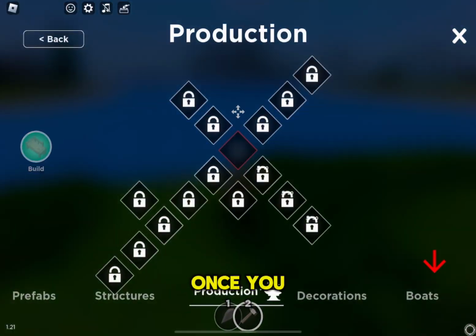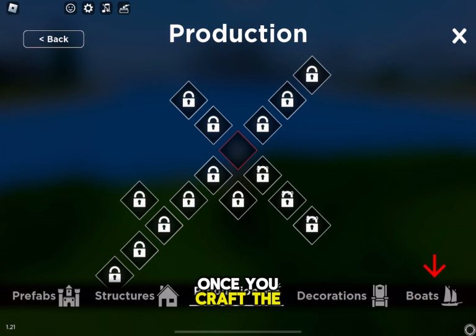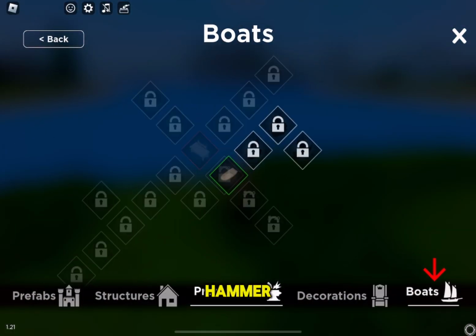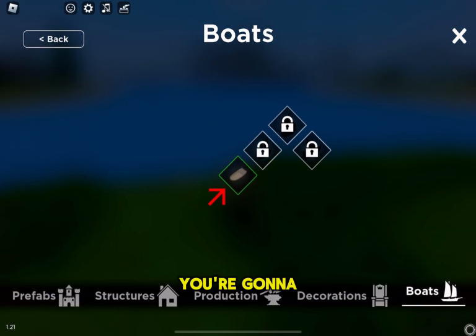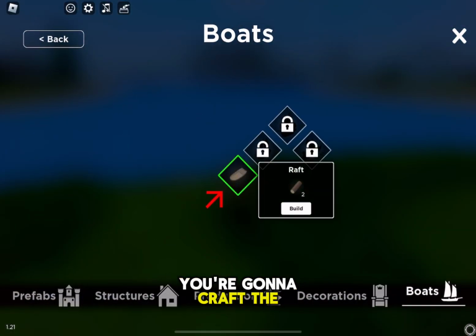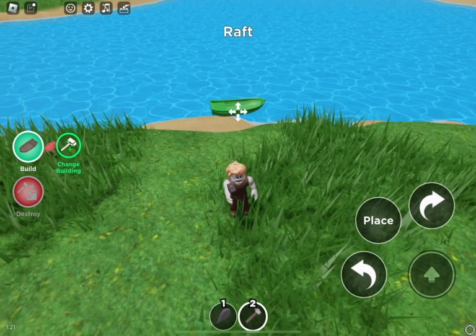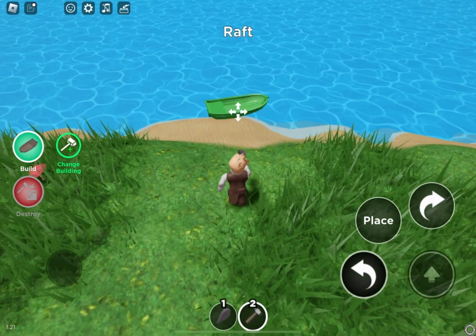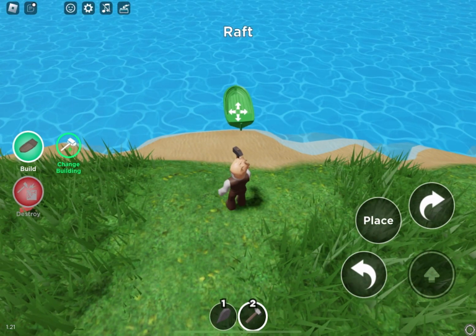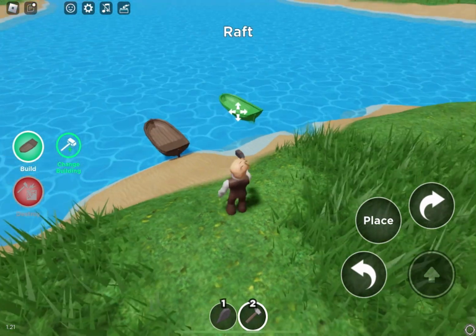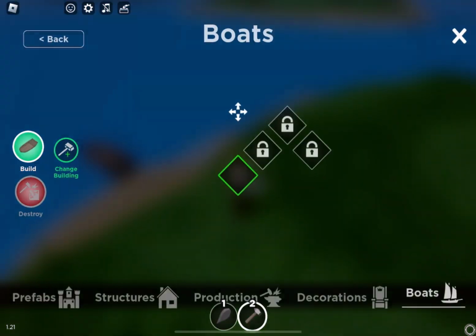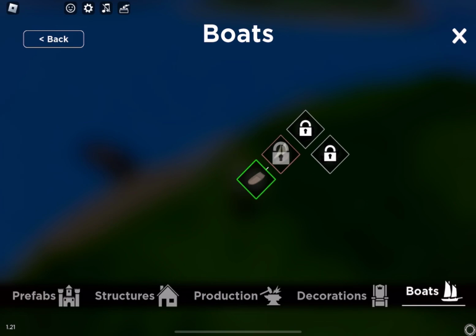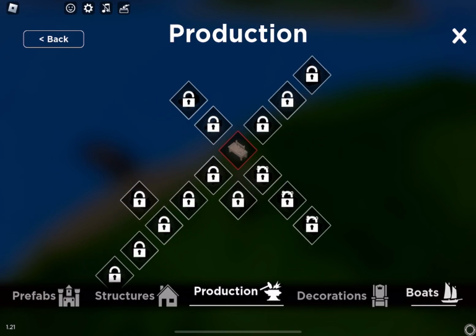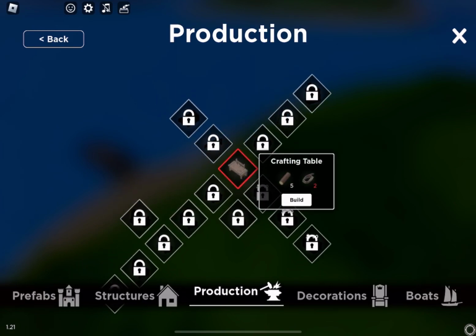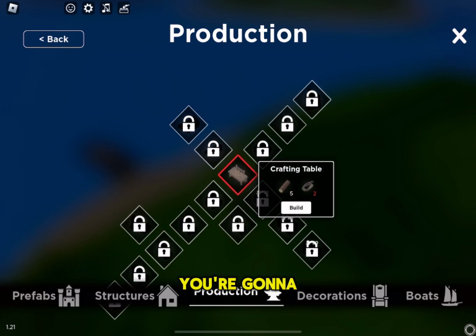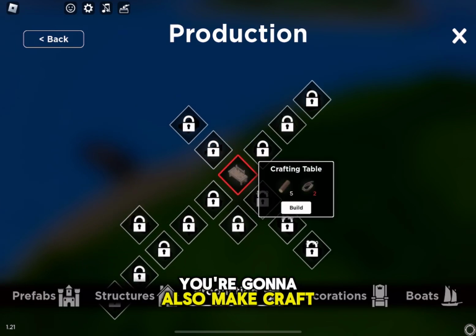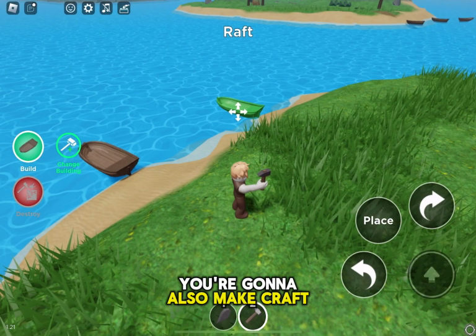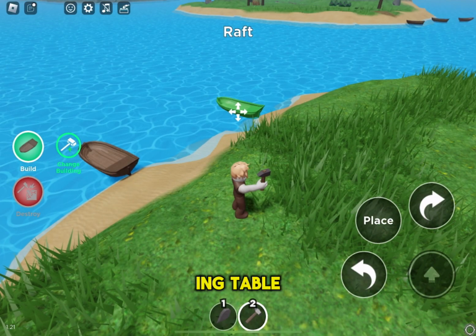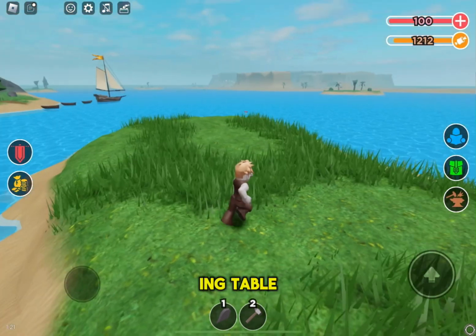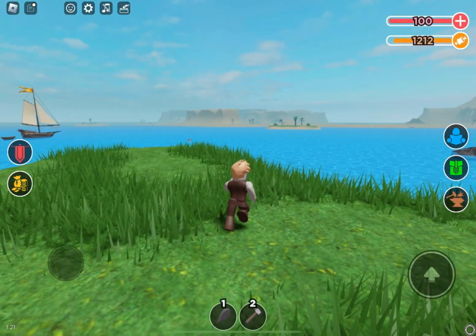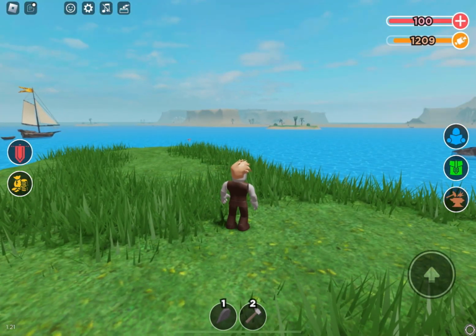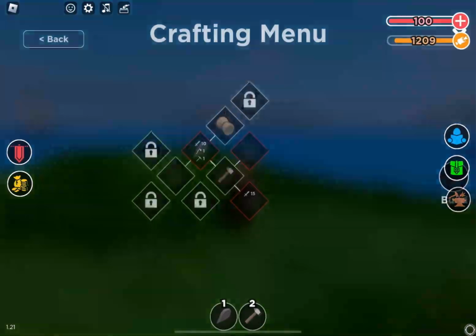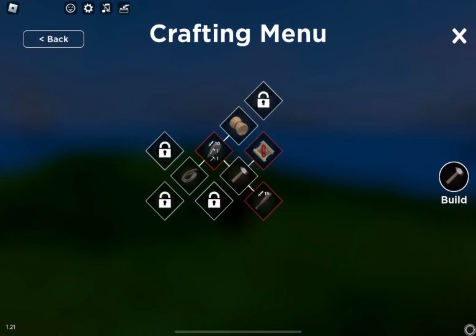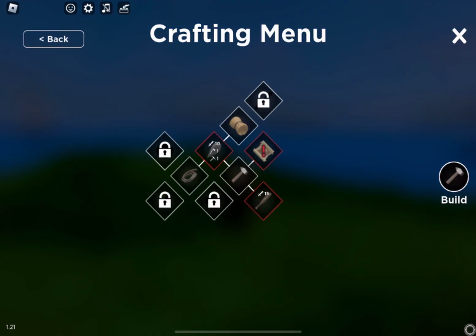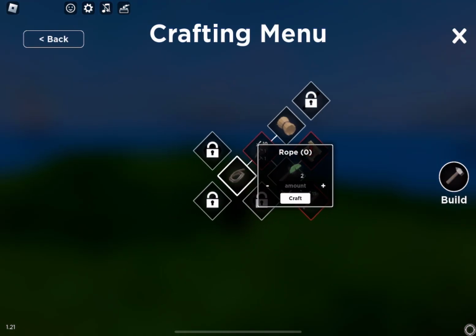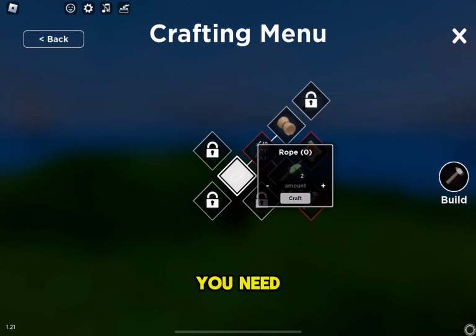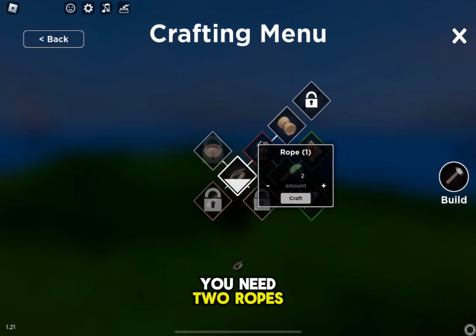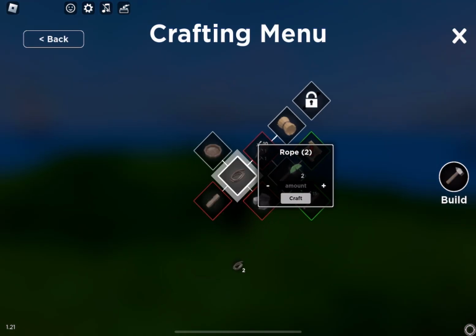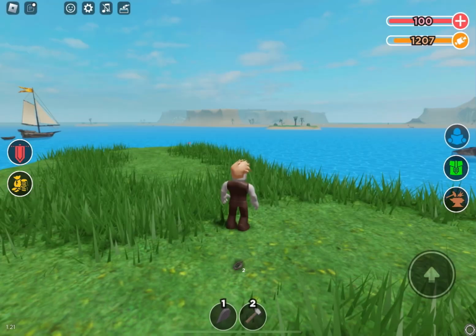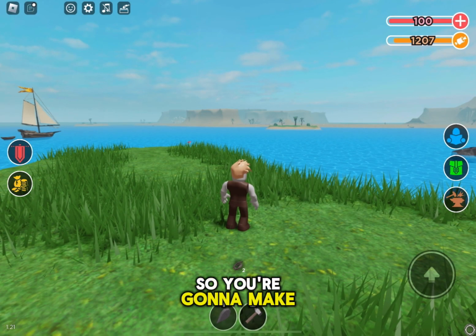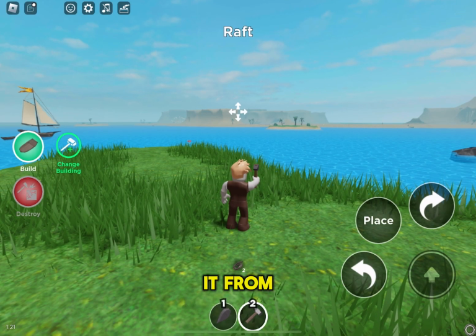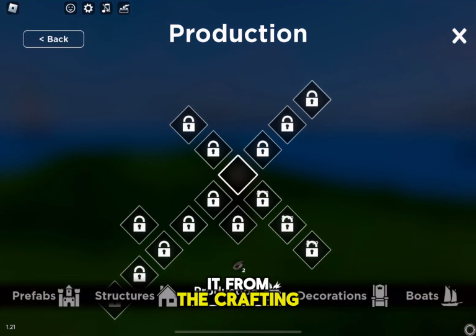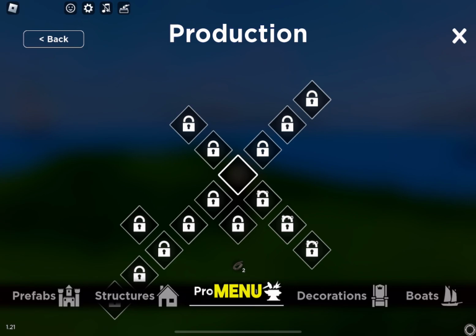Once you craft the hammer, you're gonna craft the boat. You're also gonna make a crafting table for that. You need 2 ropes, so you're gonna make them from the crafting menu.